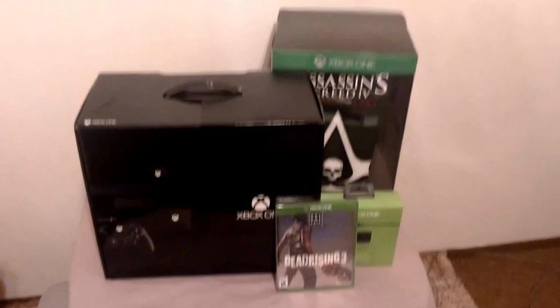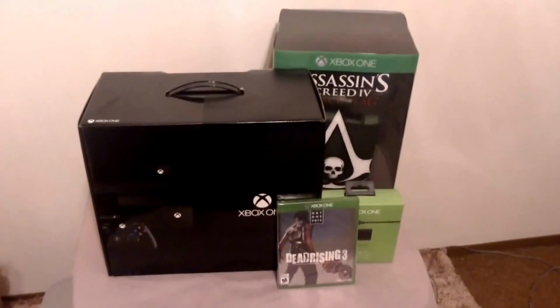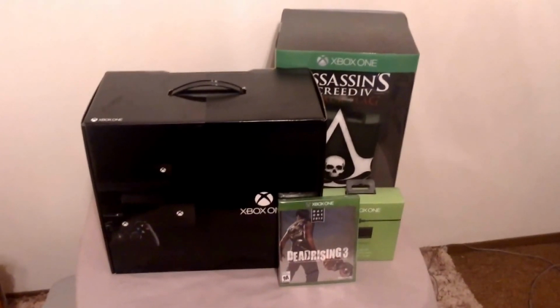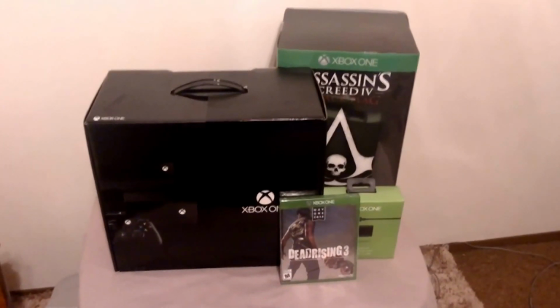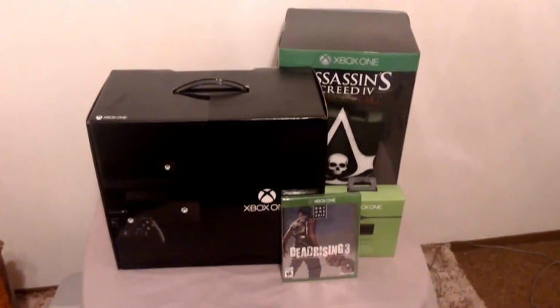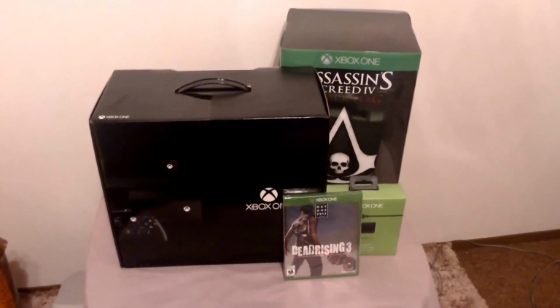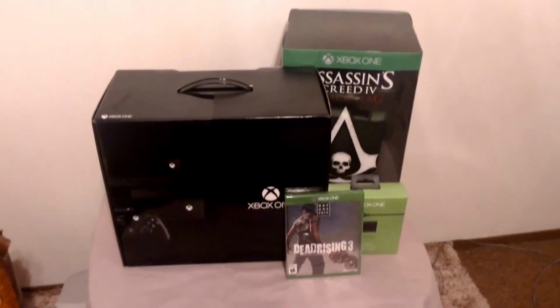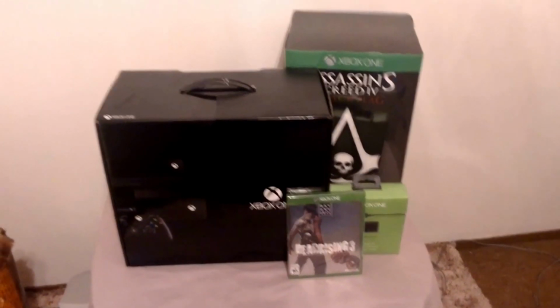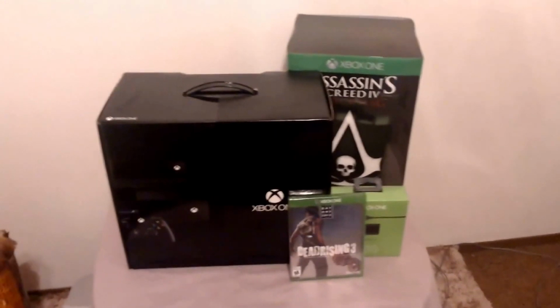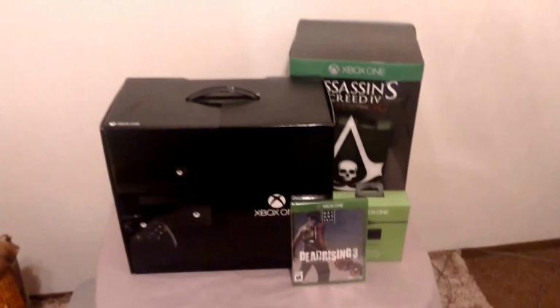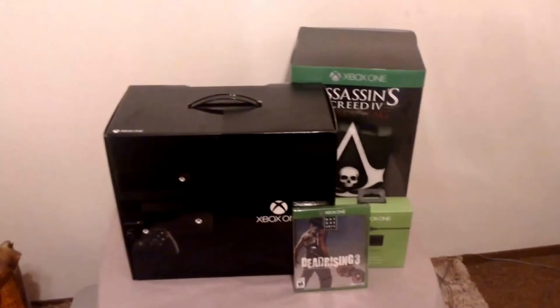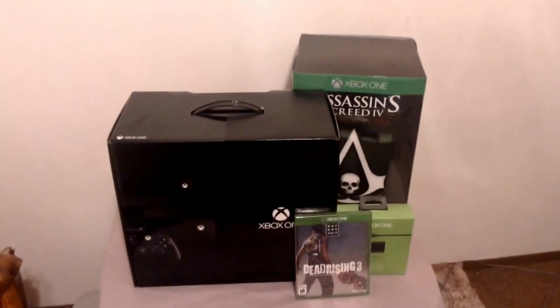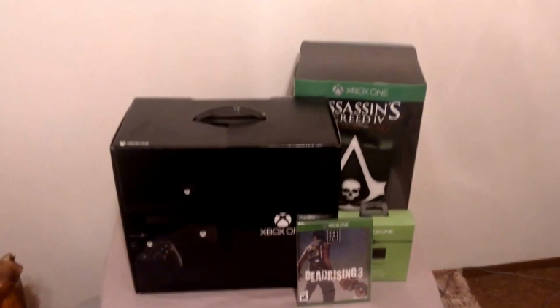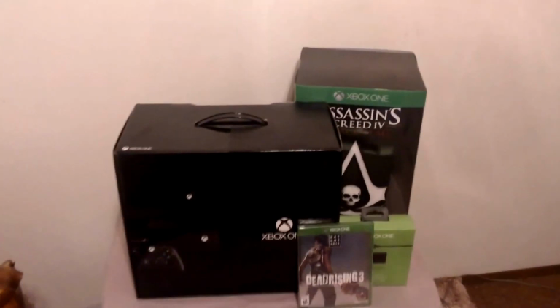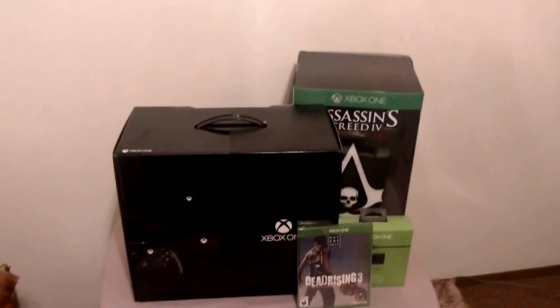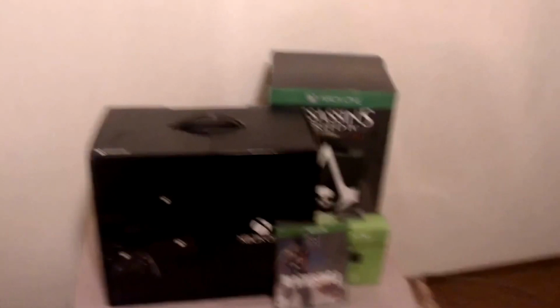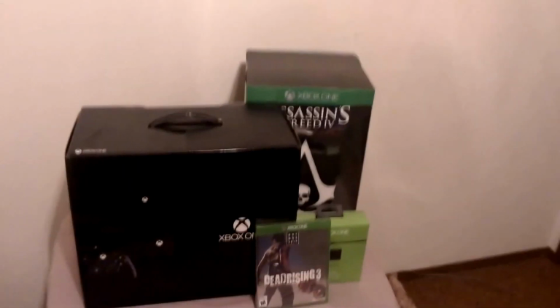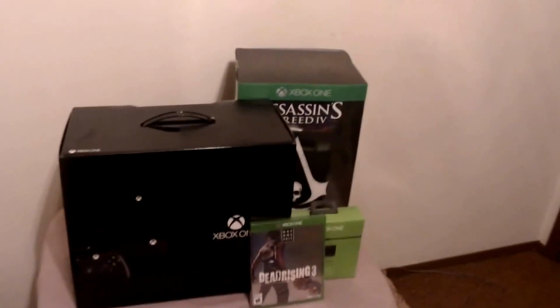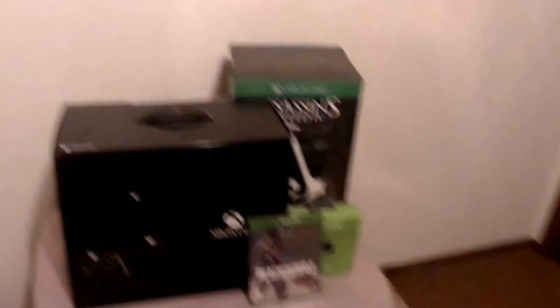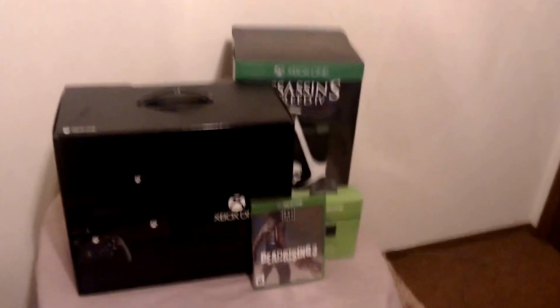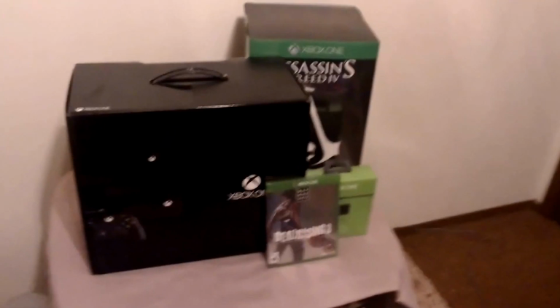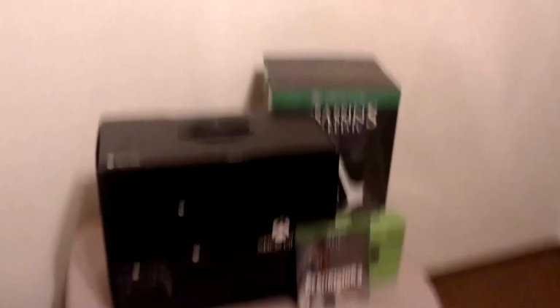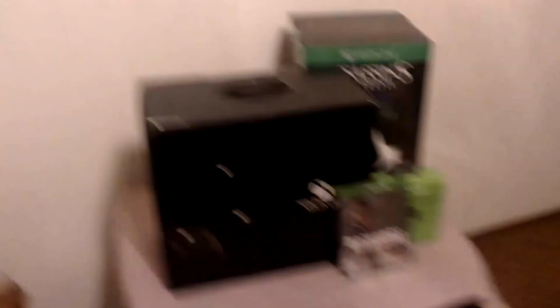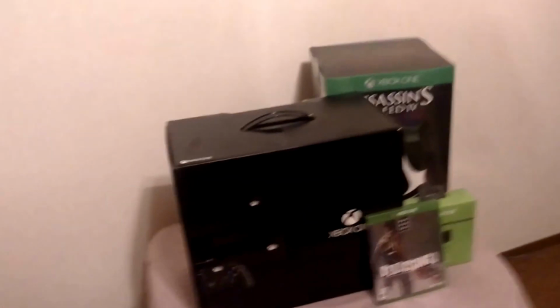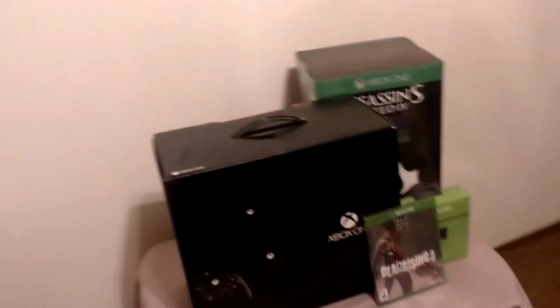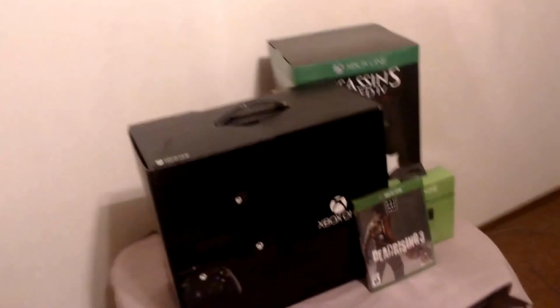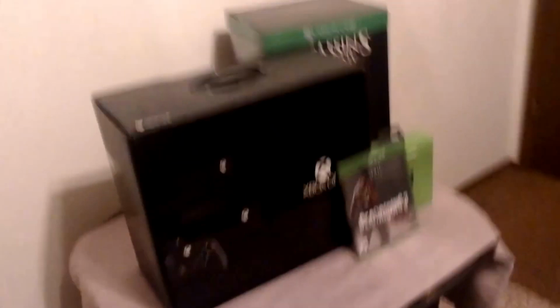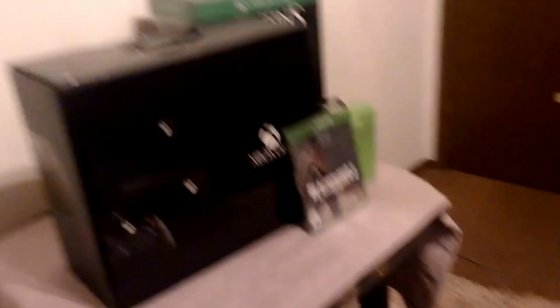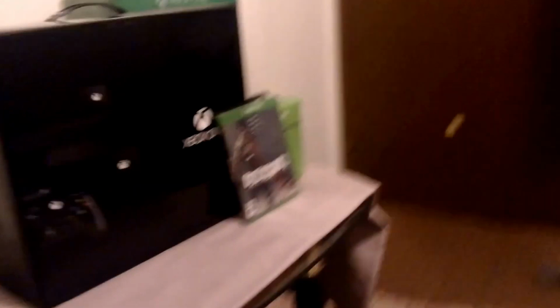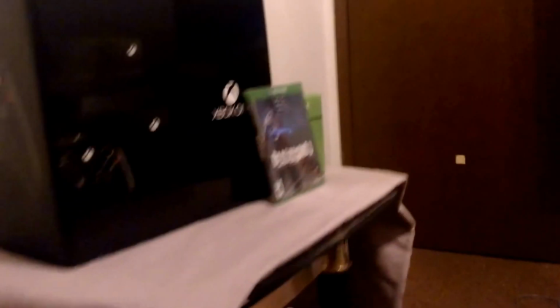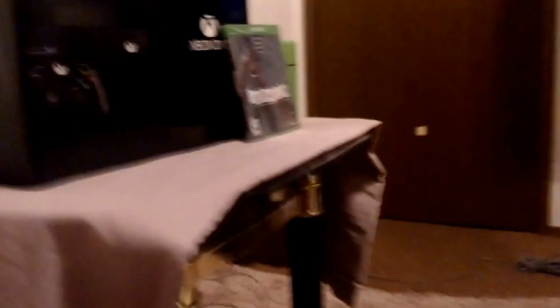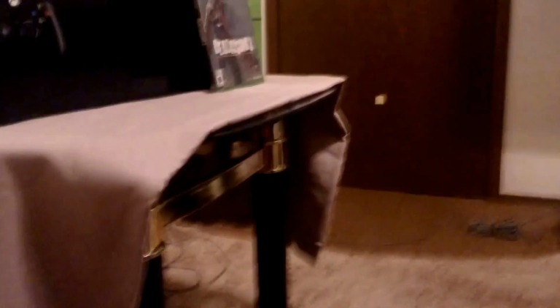I also picked up Dead Rising 3, which I got the Day 1 version of, as well as a Play and Charge Kit, and Assassin's Creed Collector's Edition. I'll probably have a separate video for the Assassin's Creed, but for now we'll do the Xbox itself.